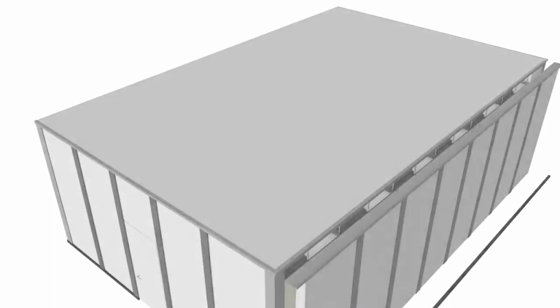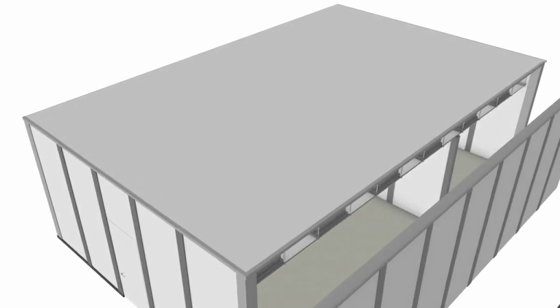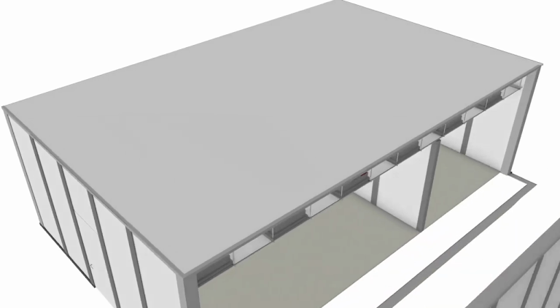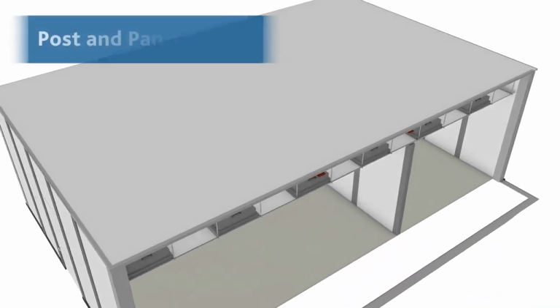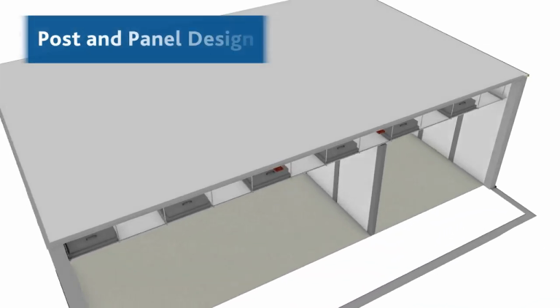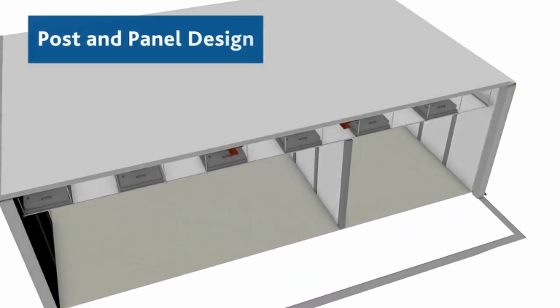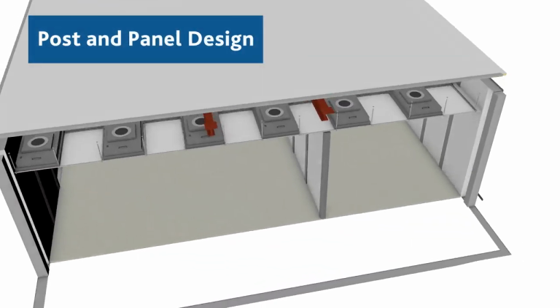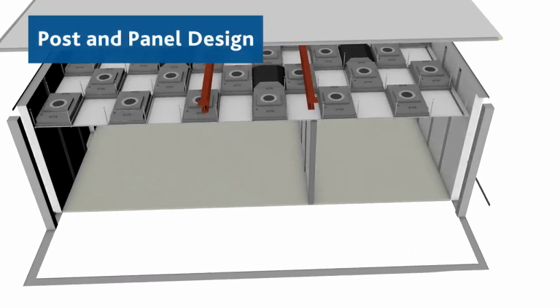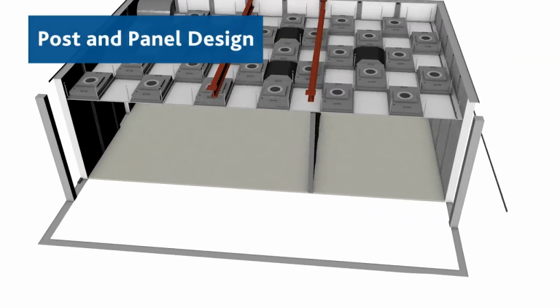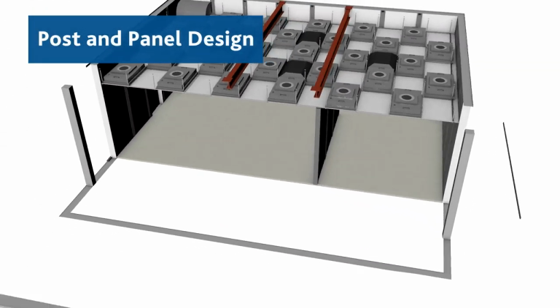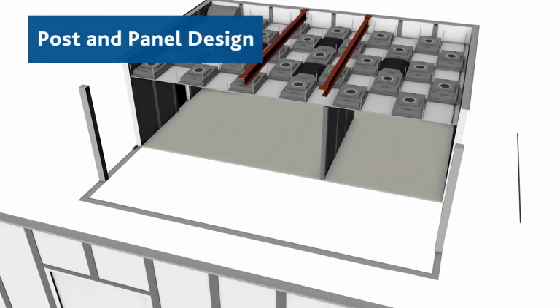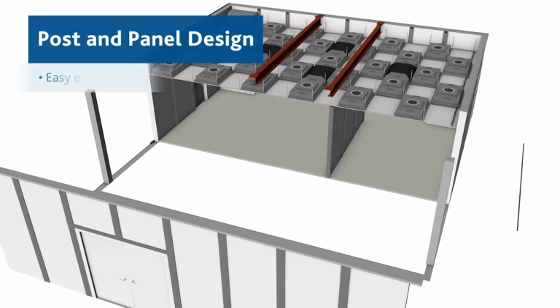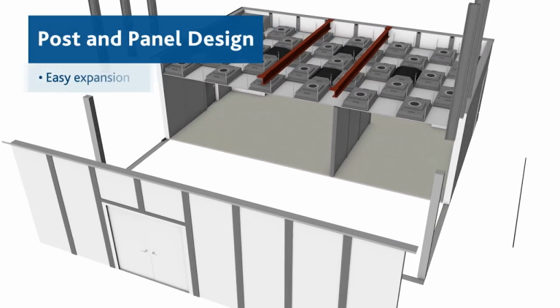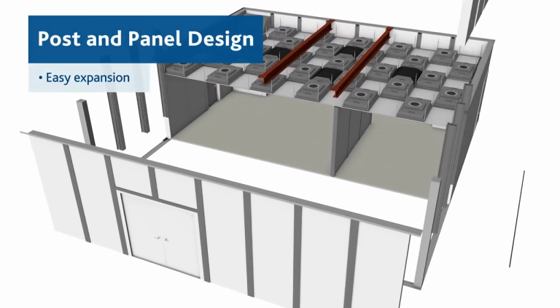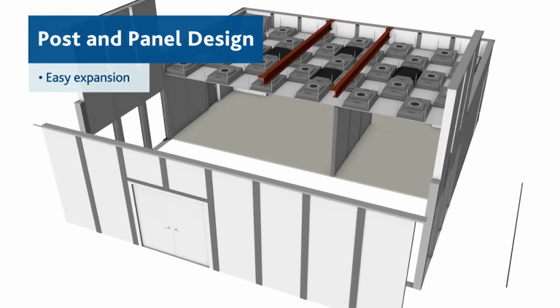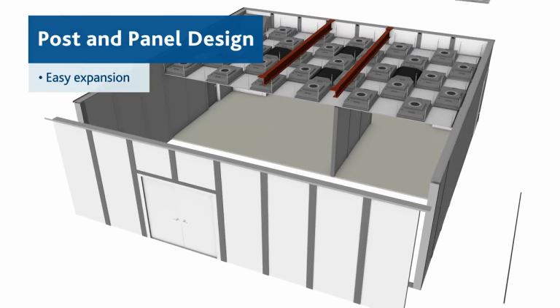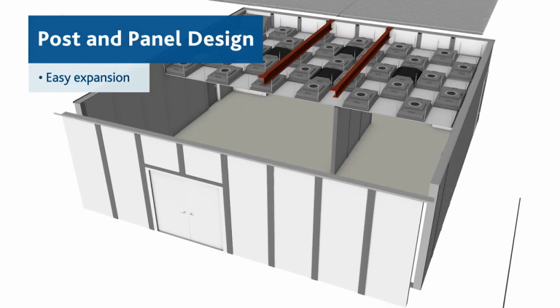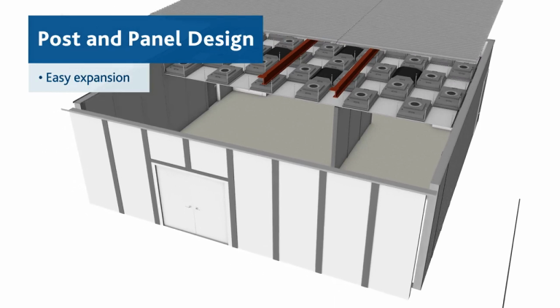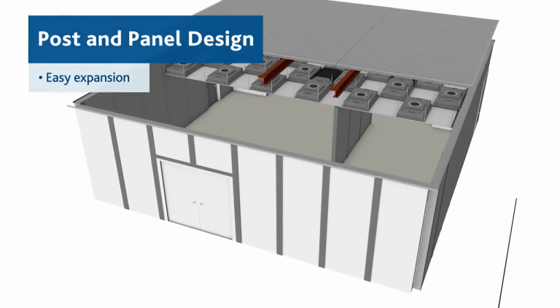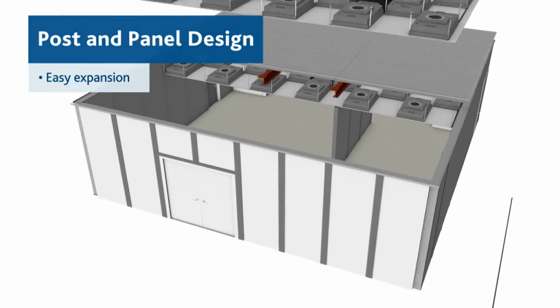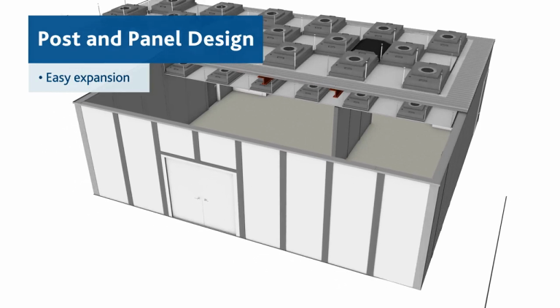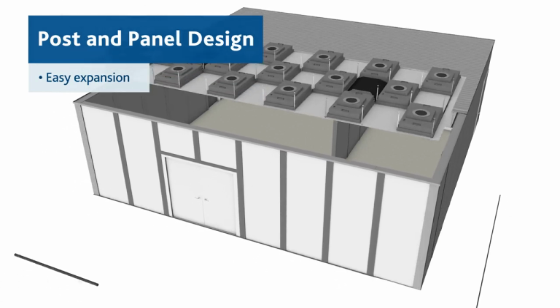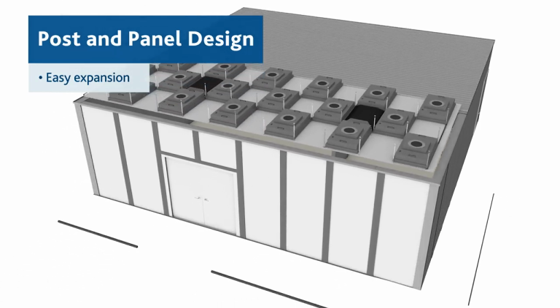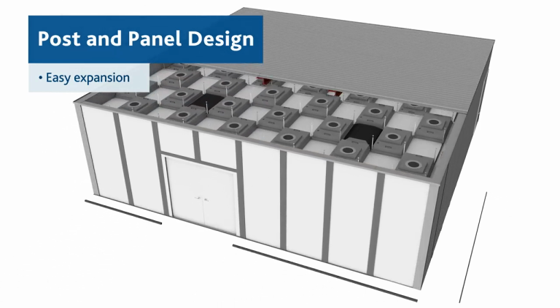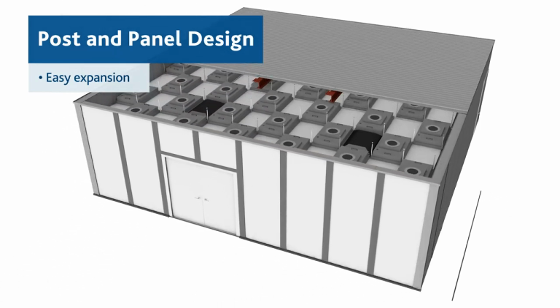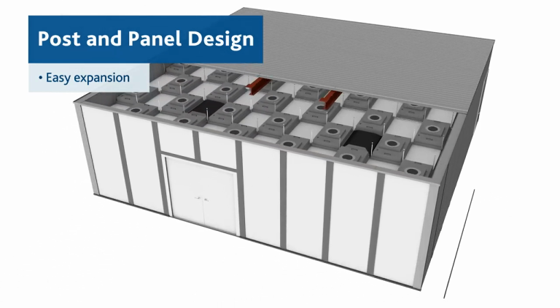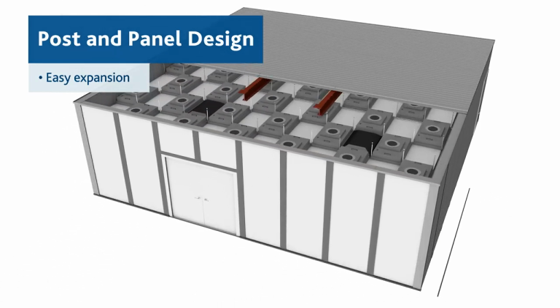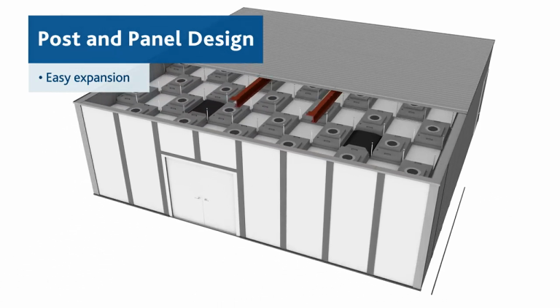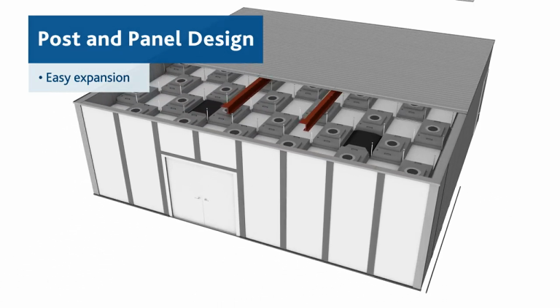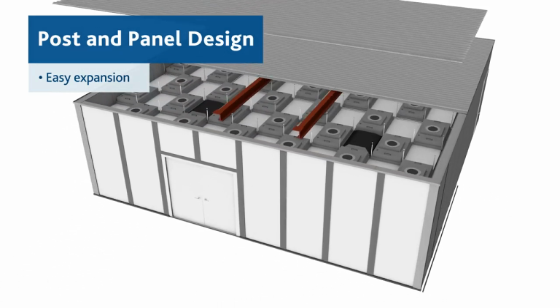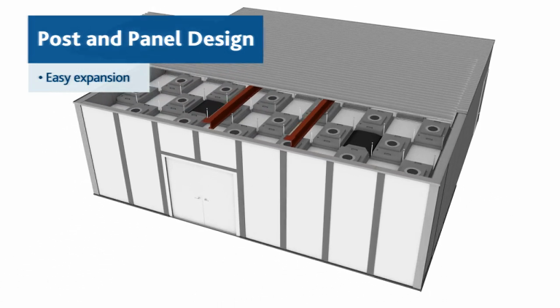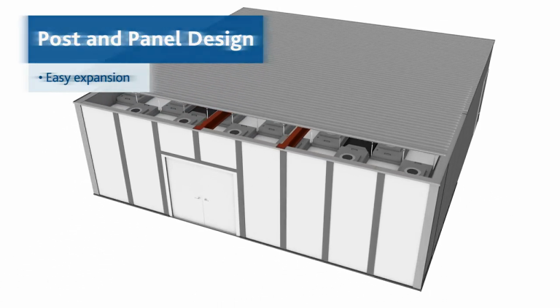Finally, the flexible post and panel design allows for easy expansion or future modifications to accommodate changes in your business.